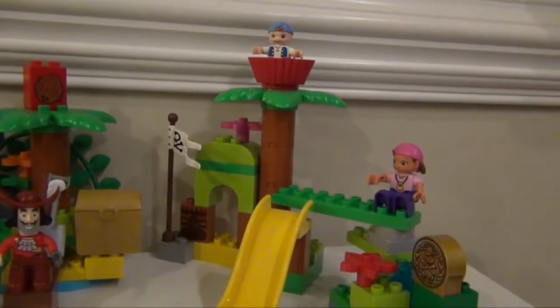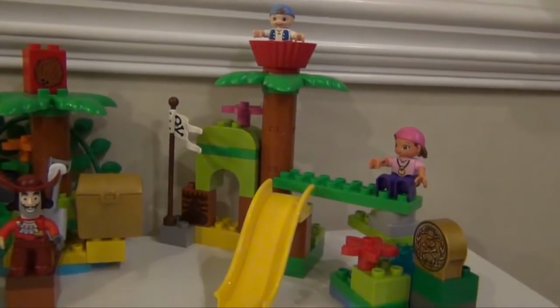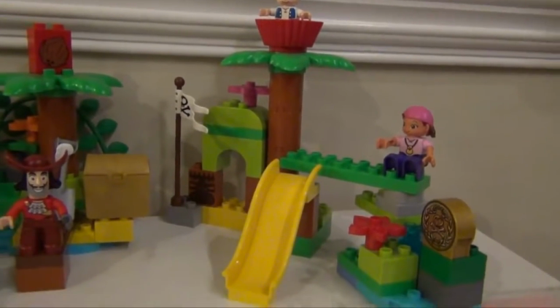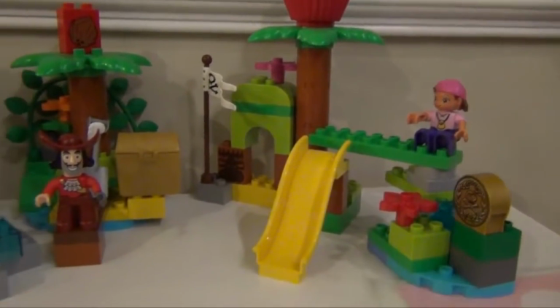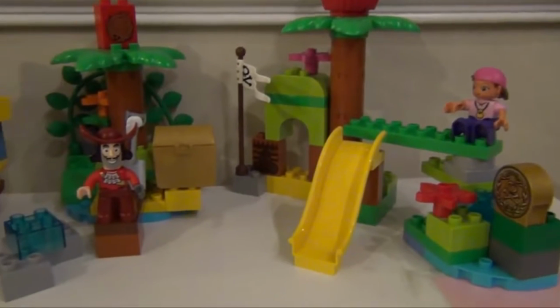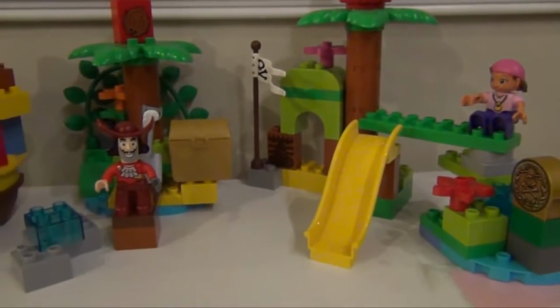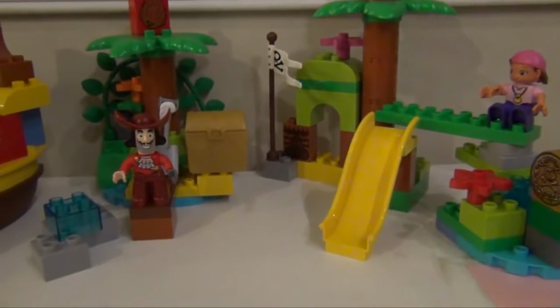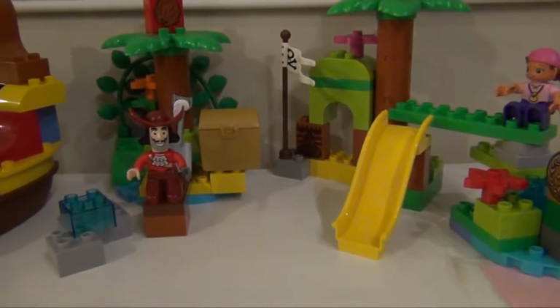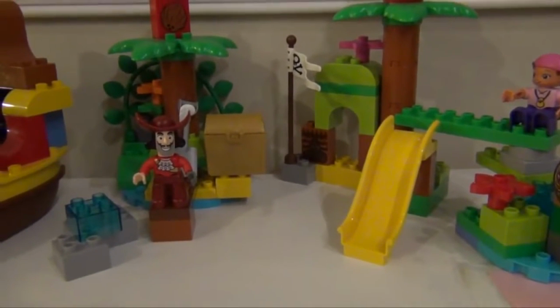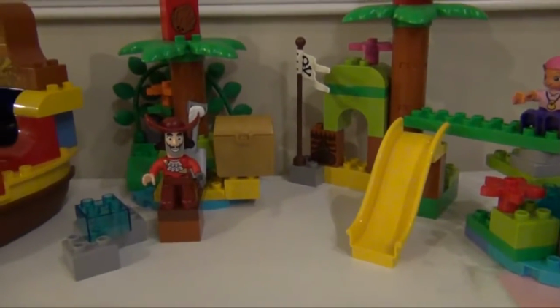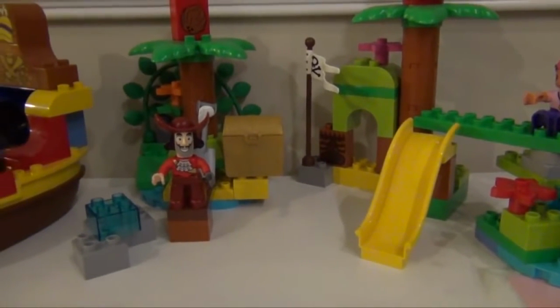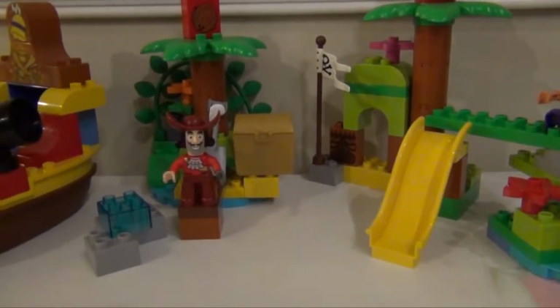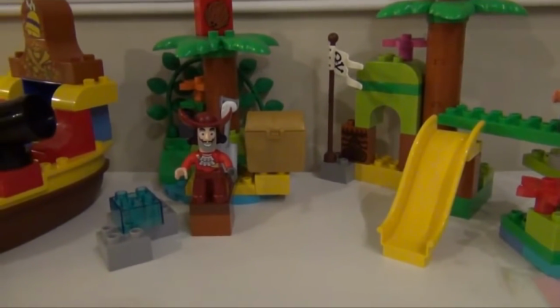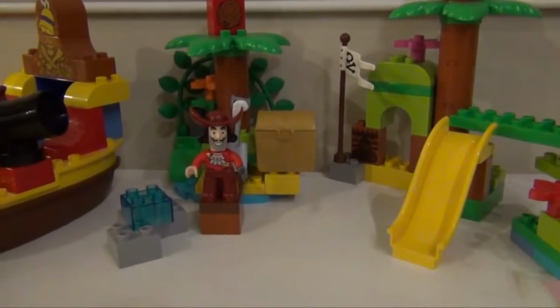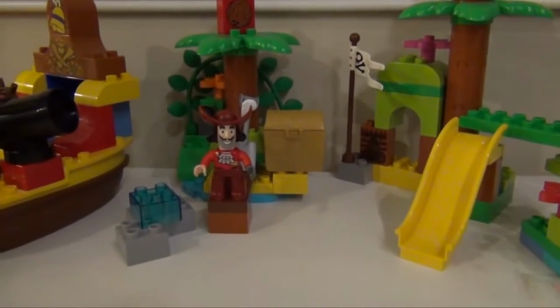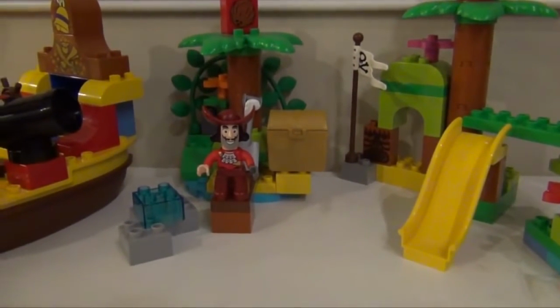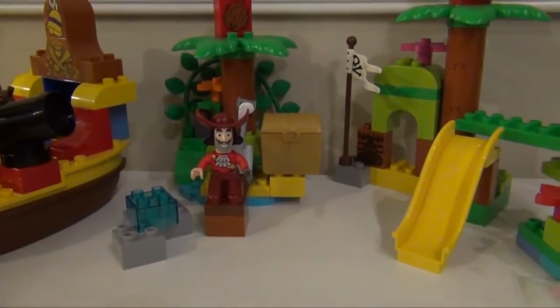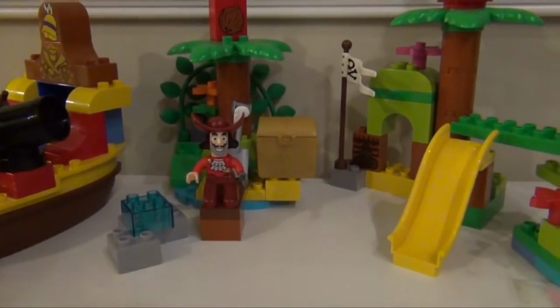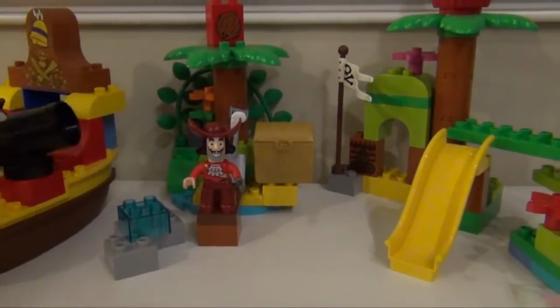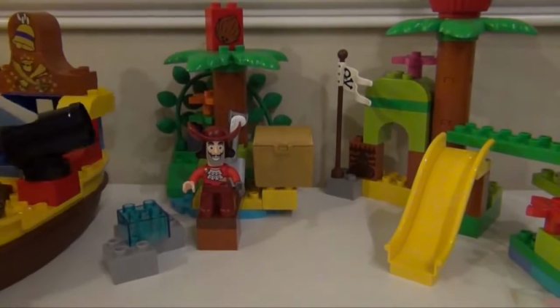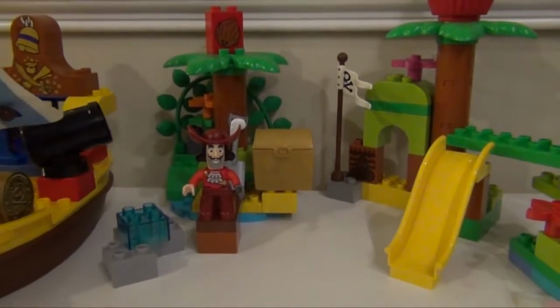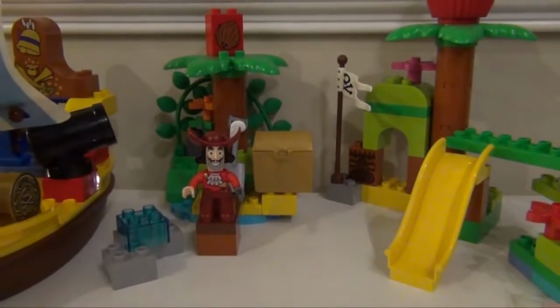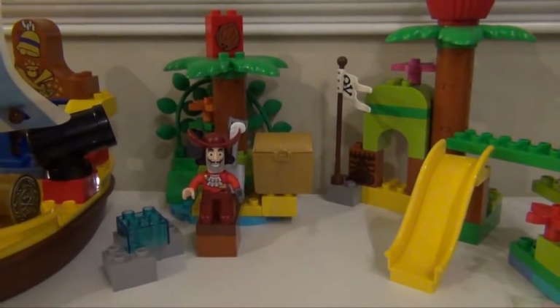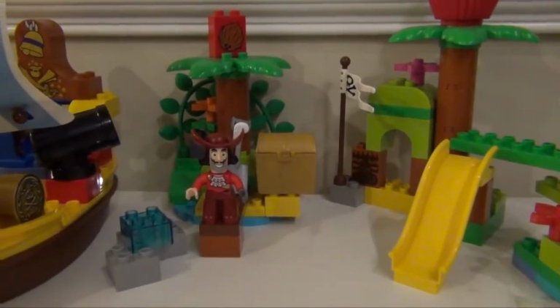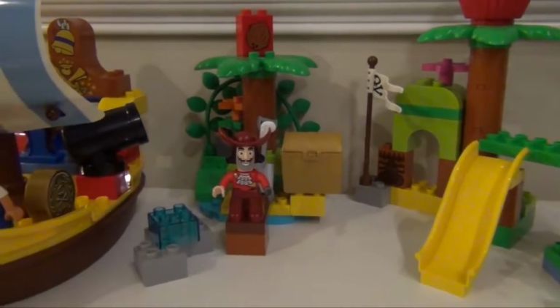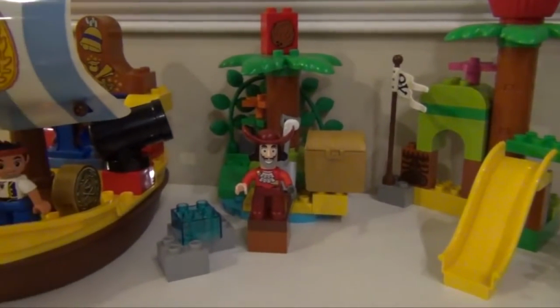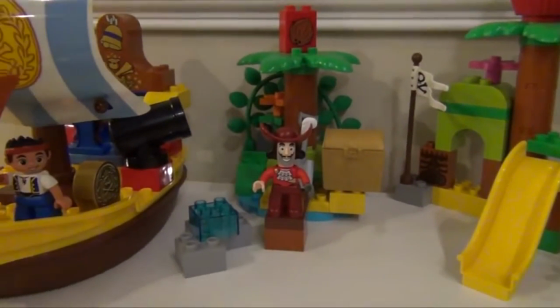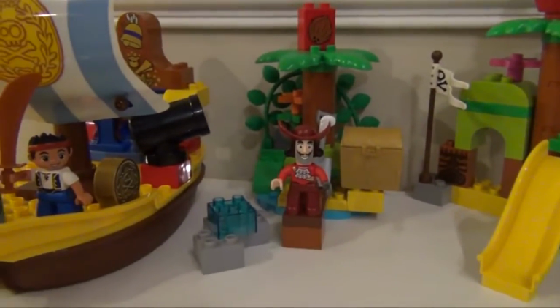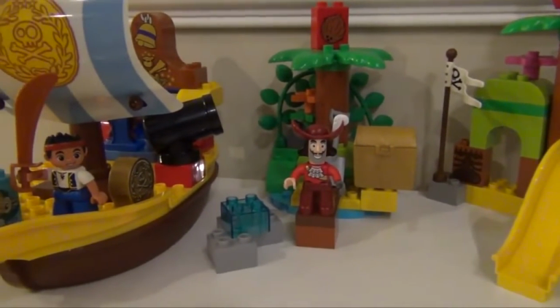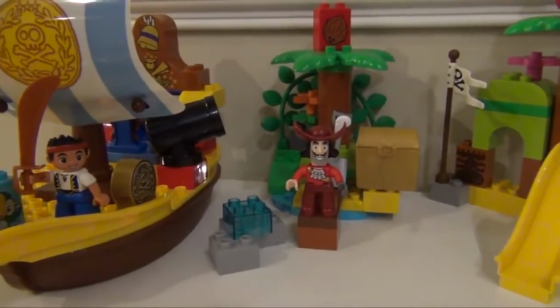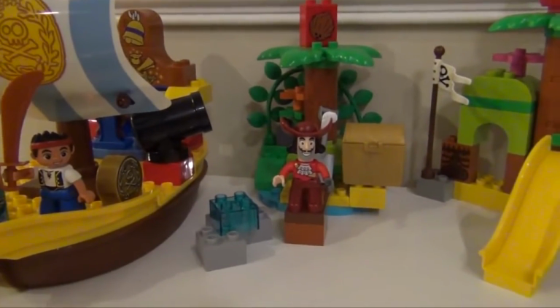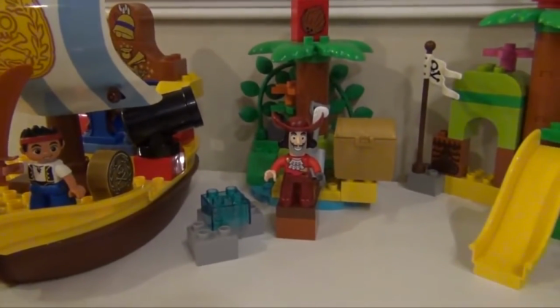Now all together you have a whole play set of Lego Duplos that you can put together. So let's look at them and see which ones, if not both, you might enjoy.